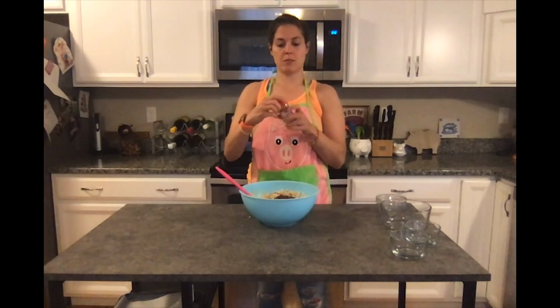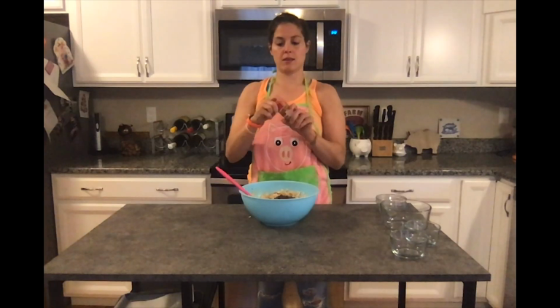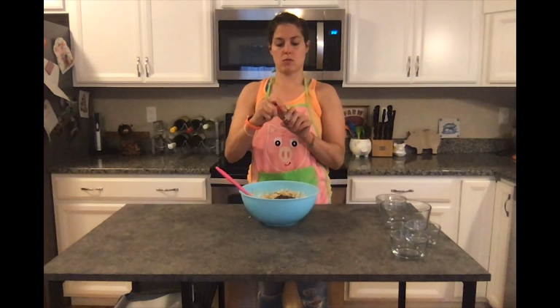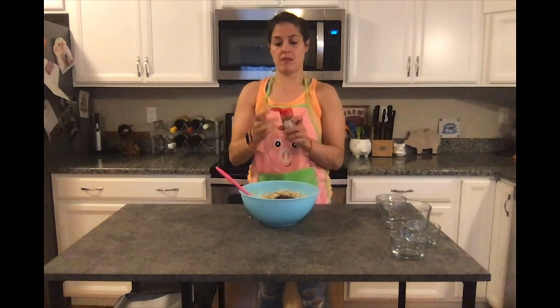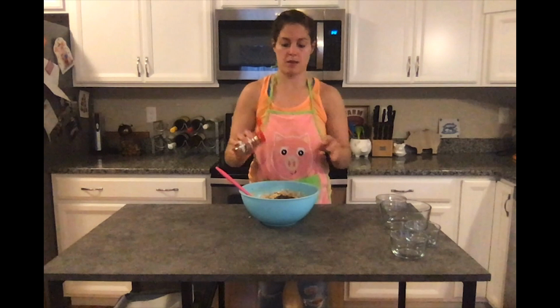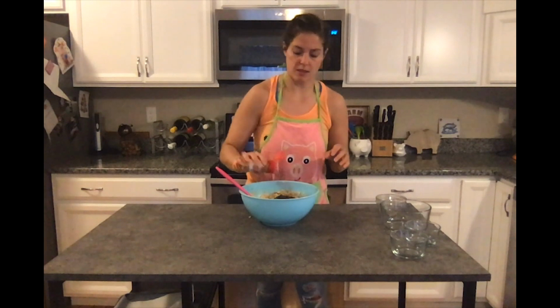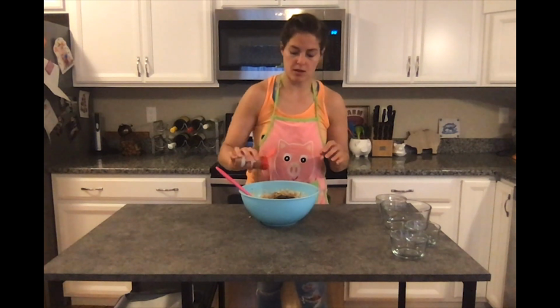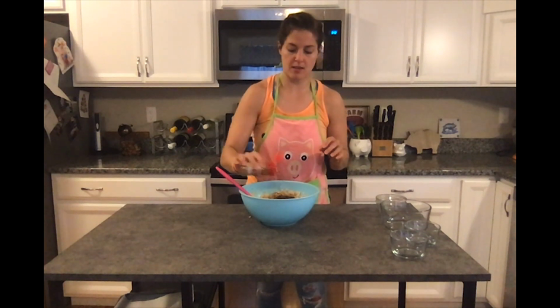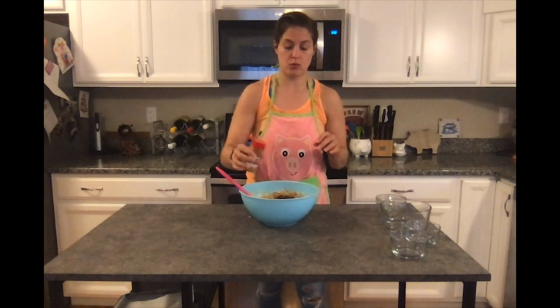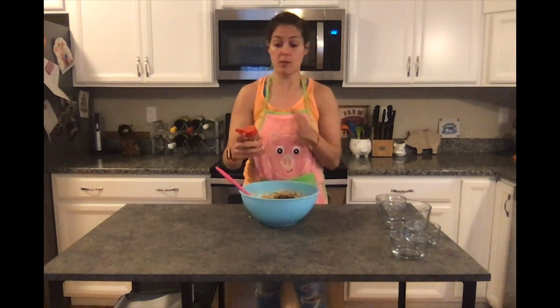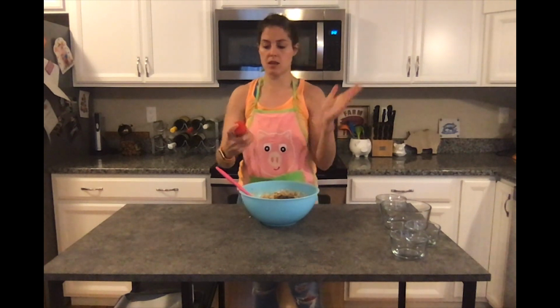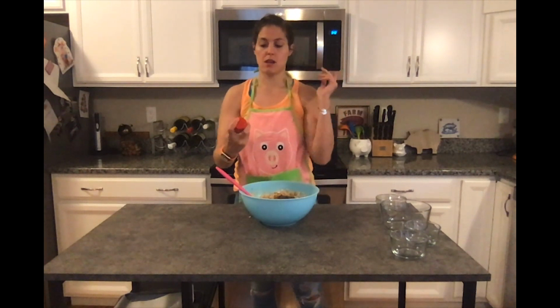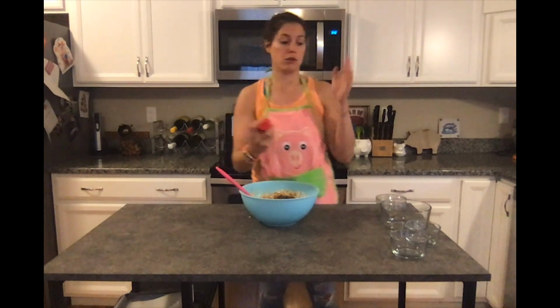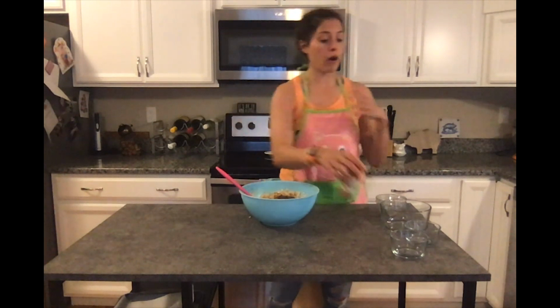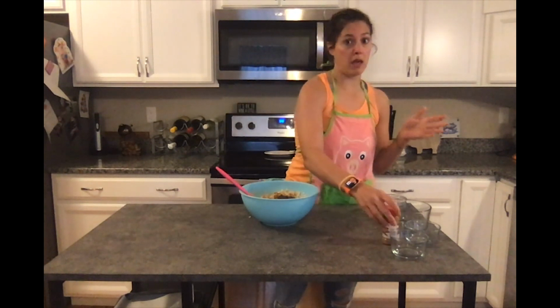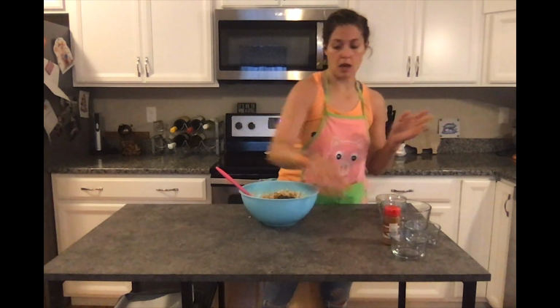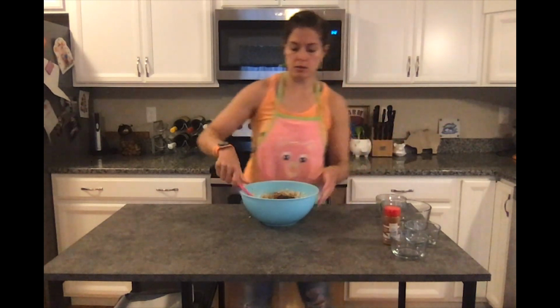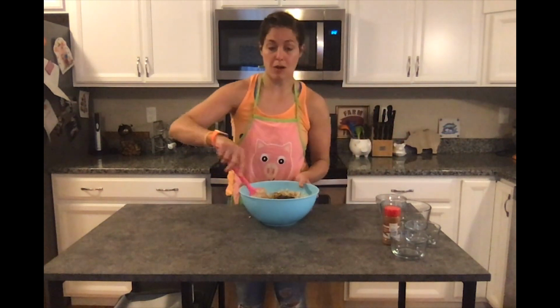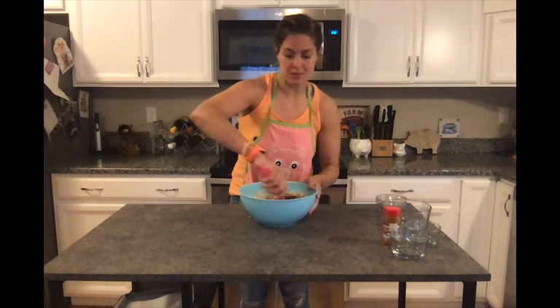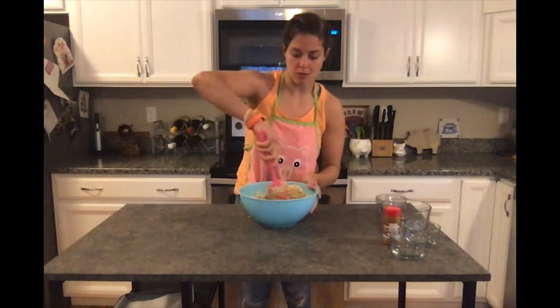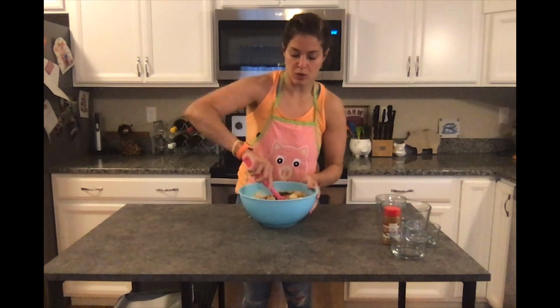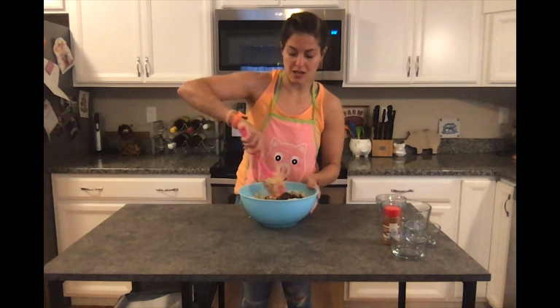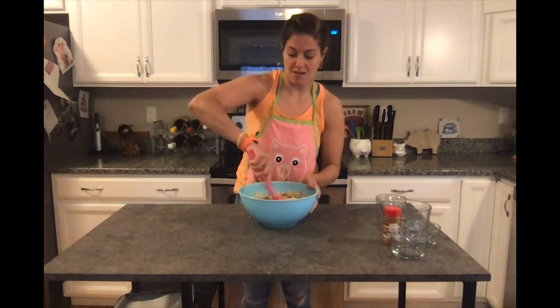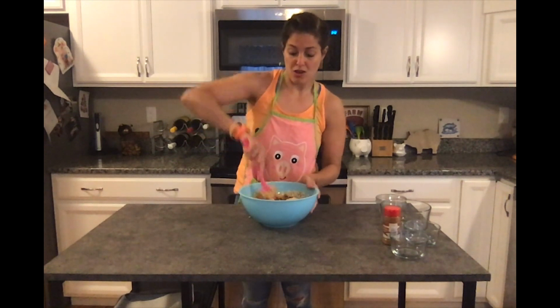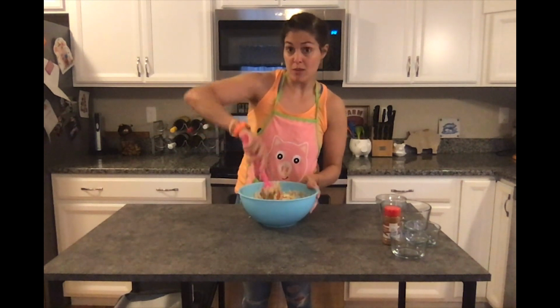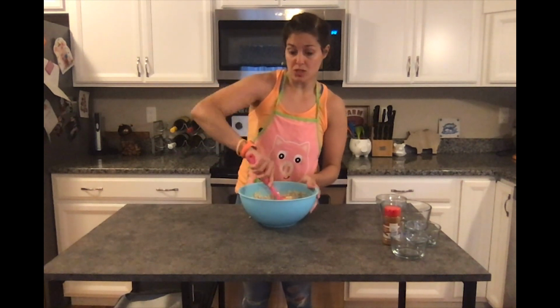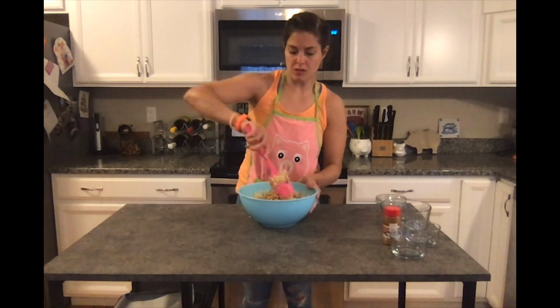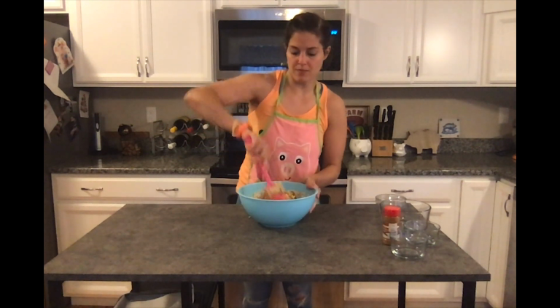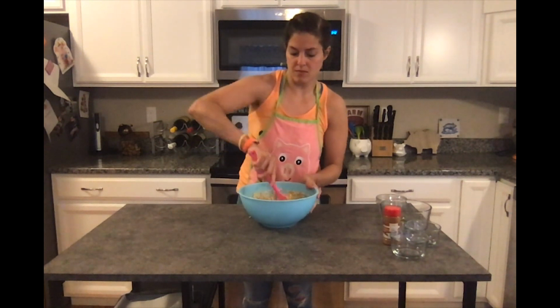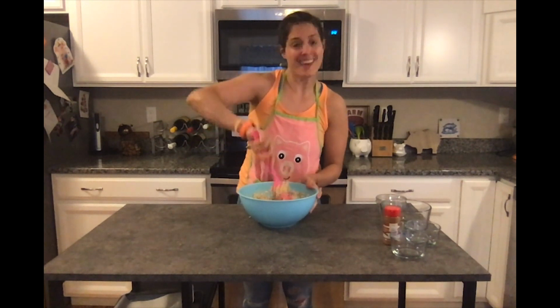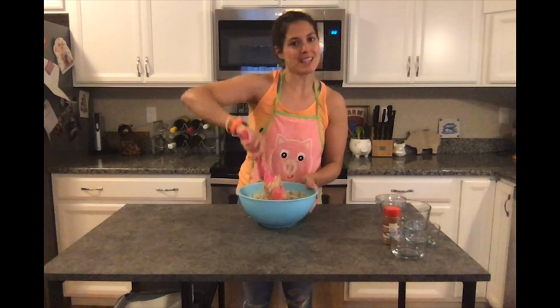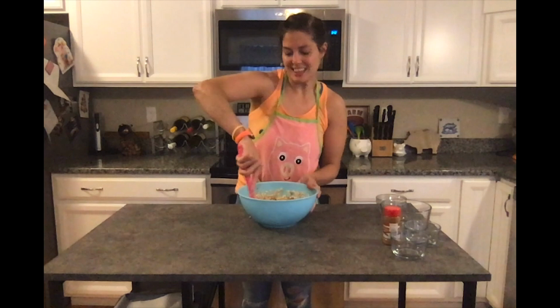And sprinkle in some cinnamon. Cinnamon is one of my favorite spices at the moment — I add it to so many things: yogurt, pancakes. My mom even sometimes will sprinkle it in coffee before she brews it, and it ends up delicious.